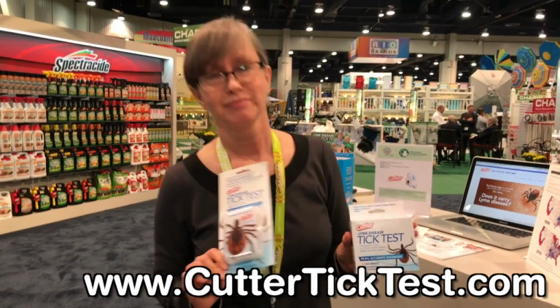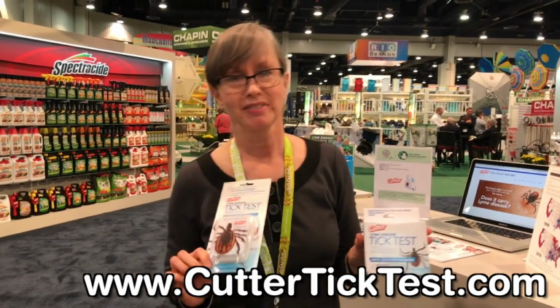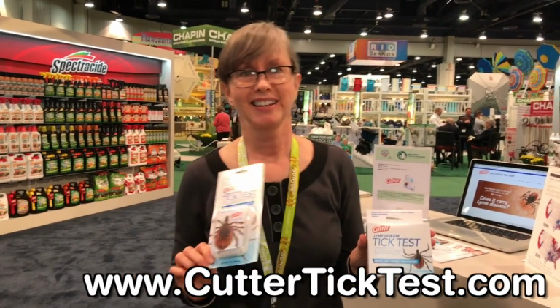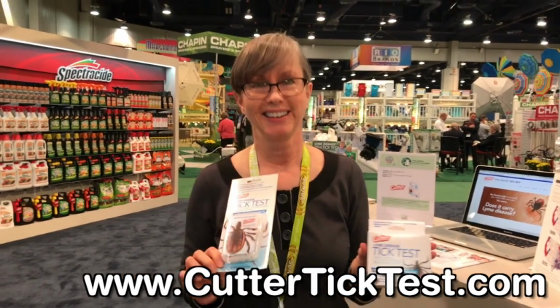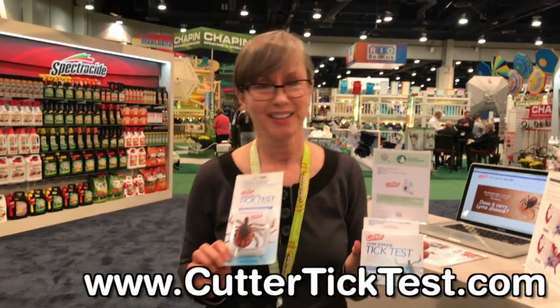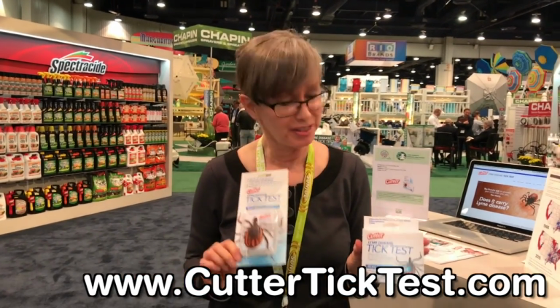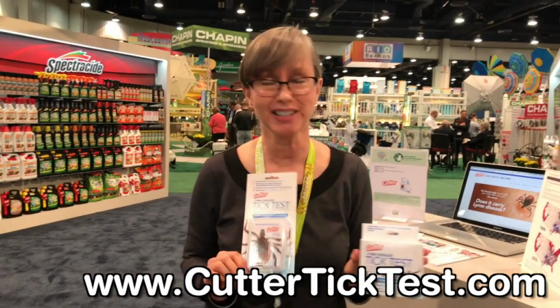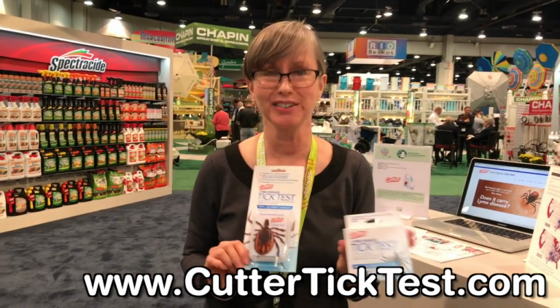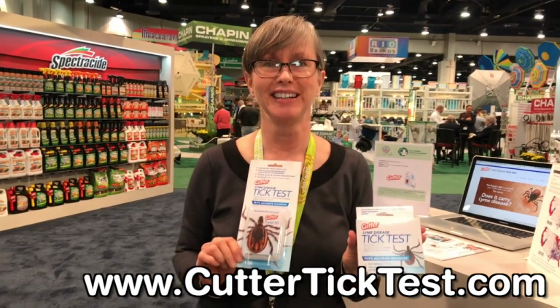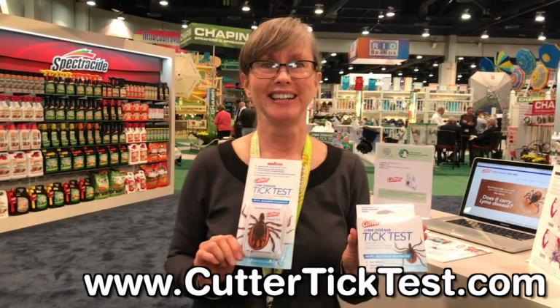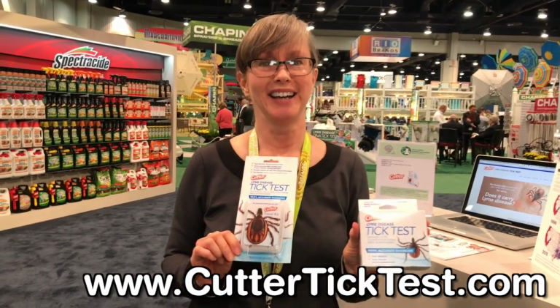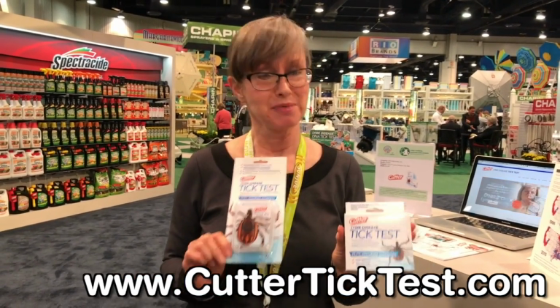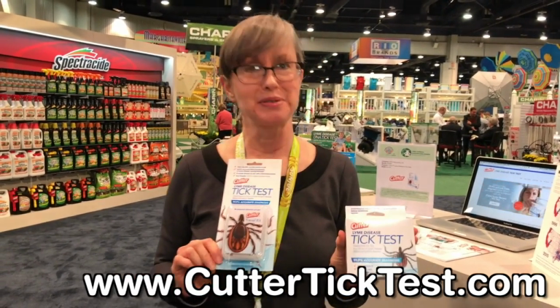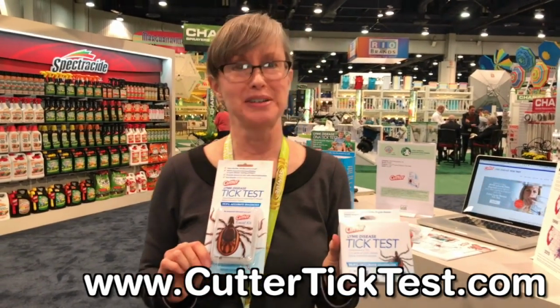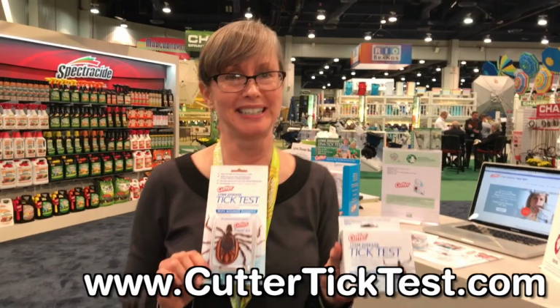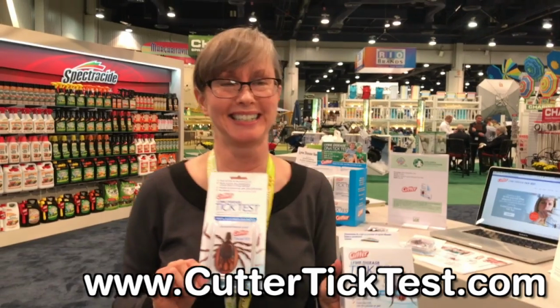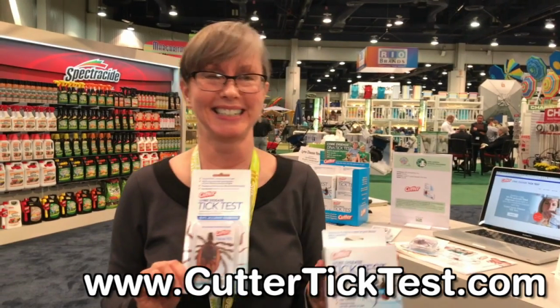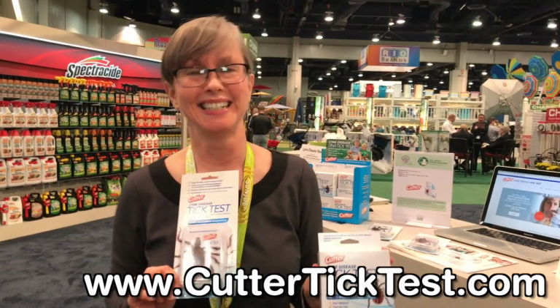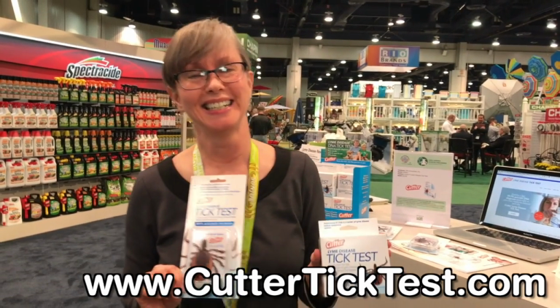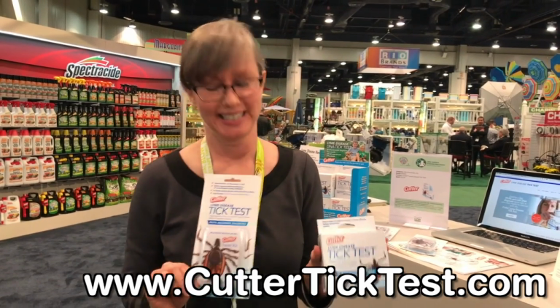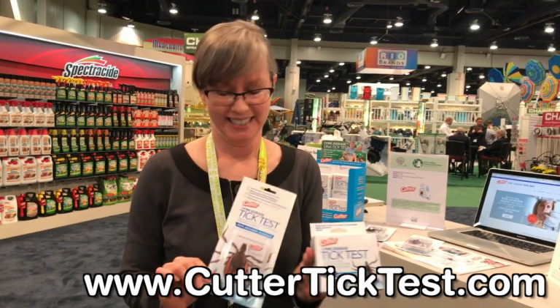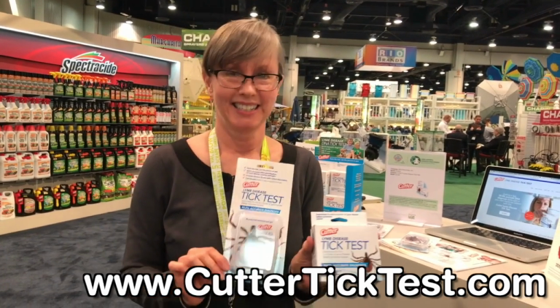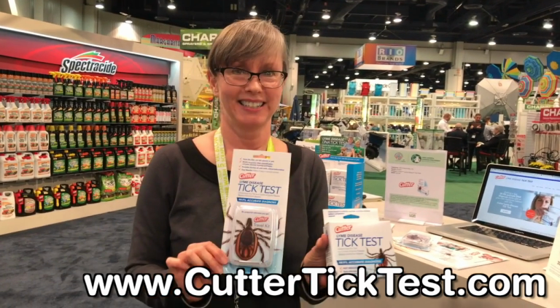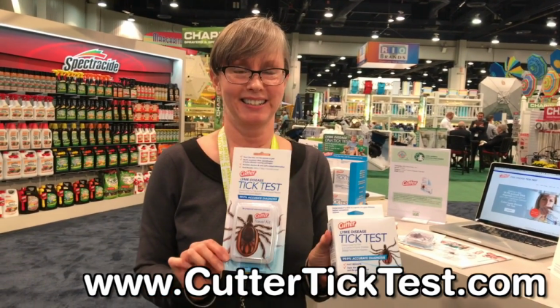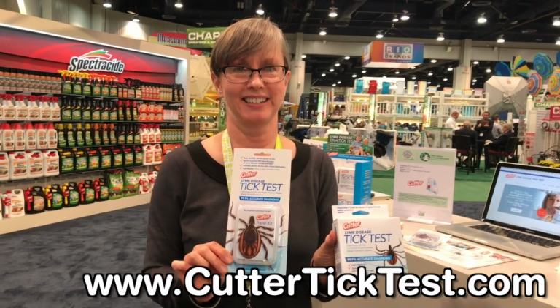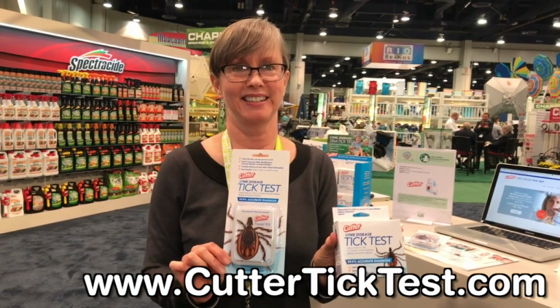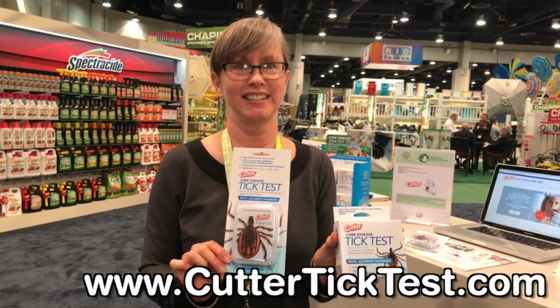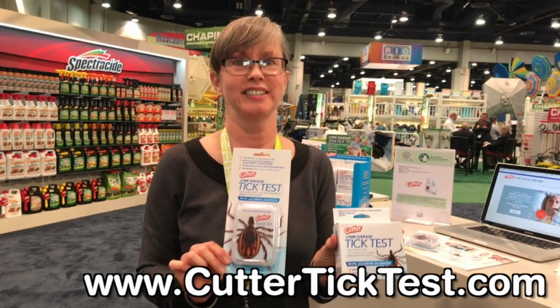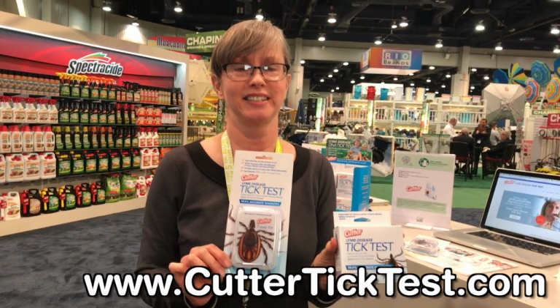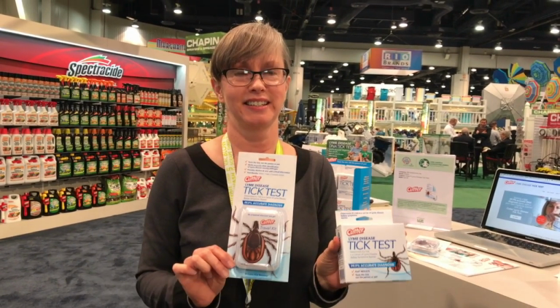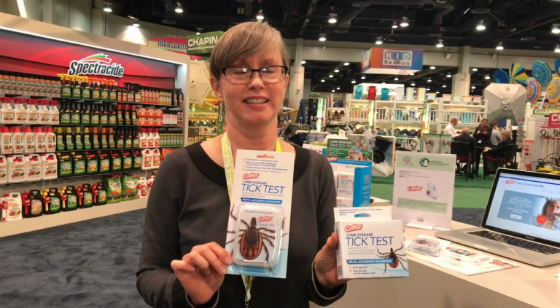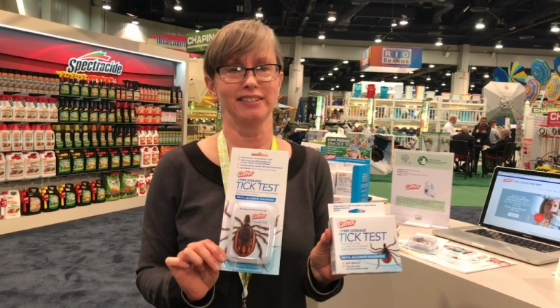So there you go. Thank you very much. Make sure you check it out — now we know what the packaging looks like and where to go. CutterTickTest.com. Thank you.